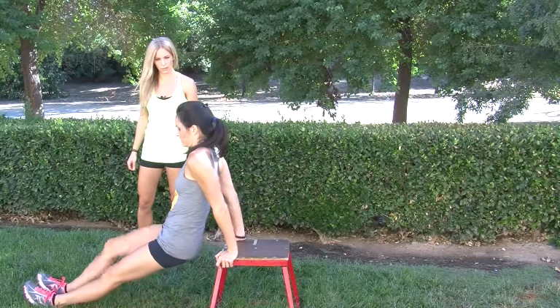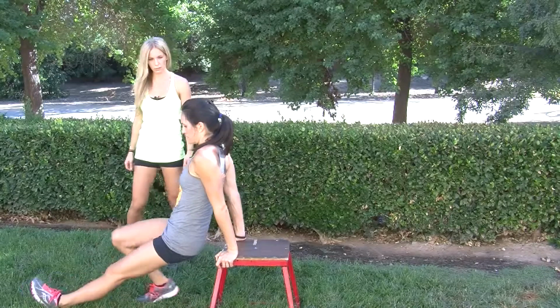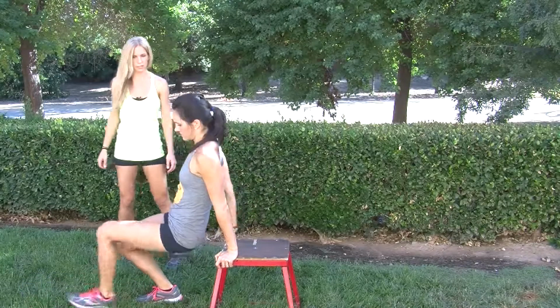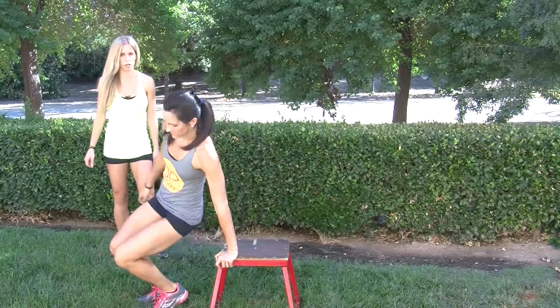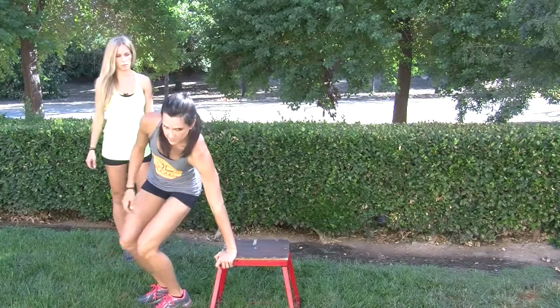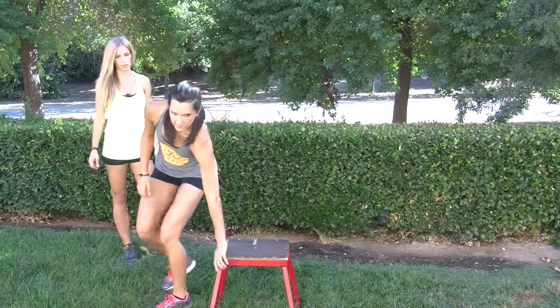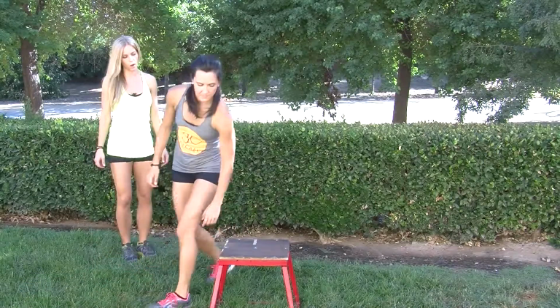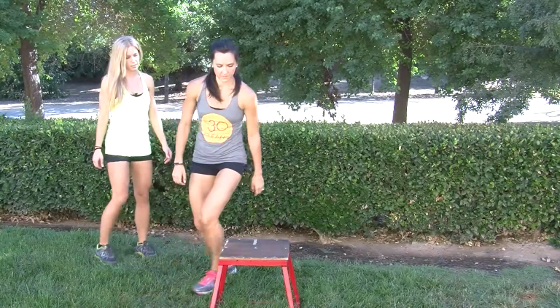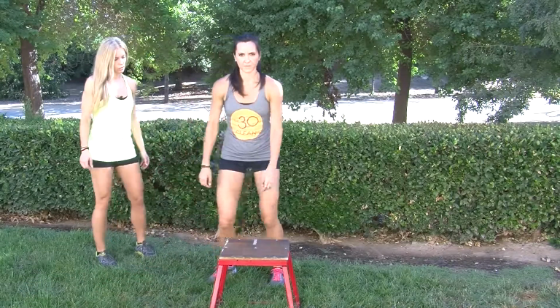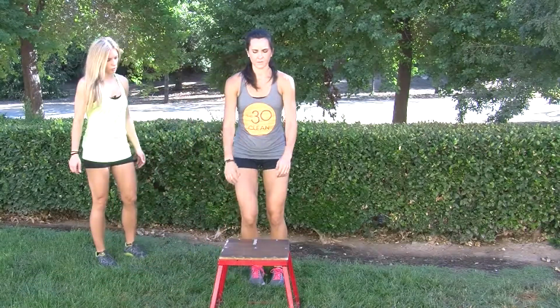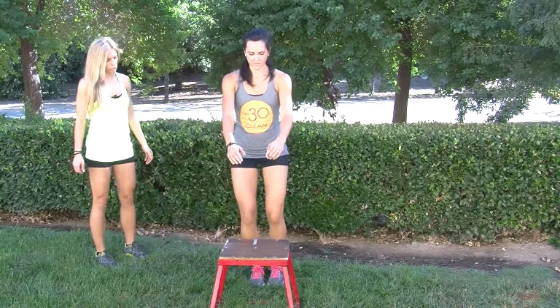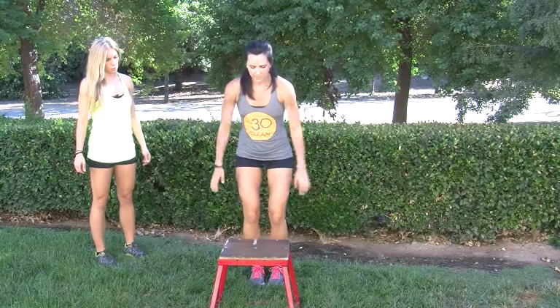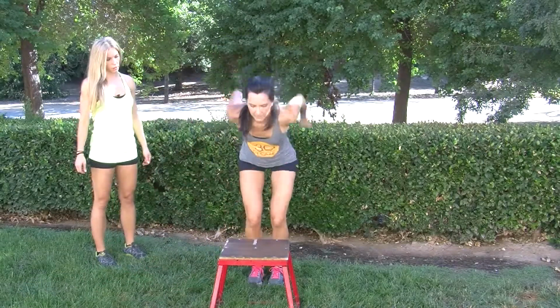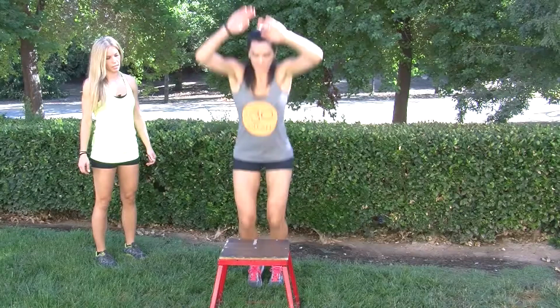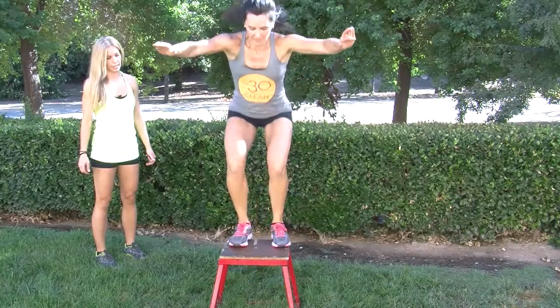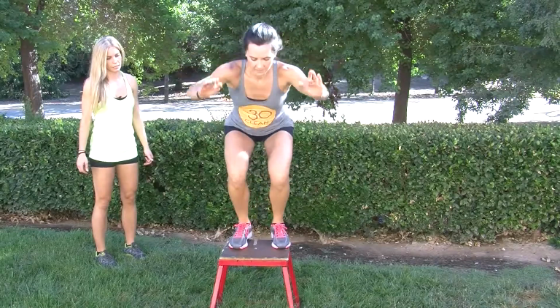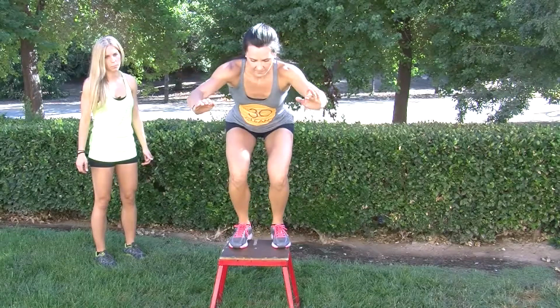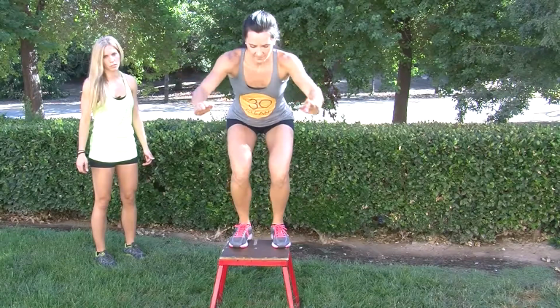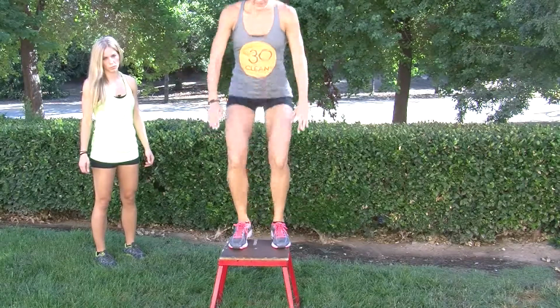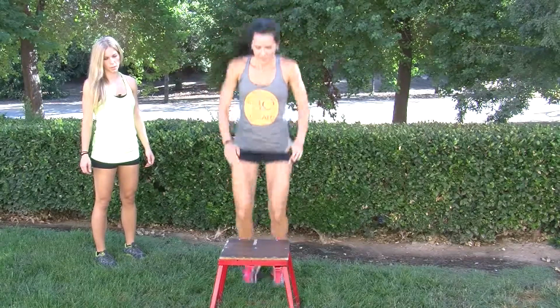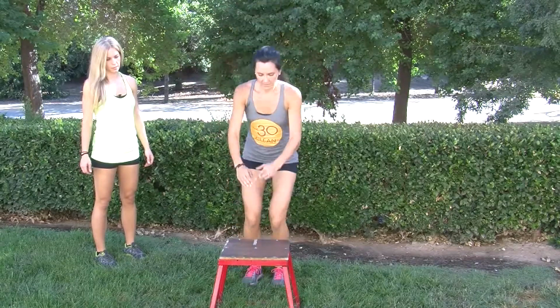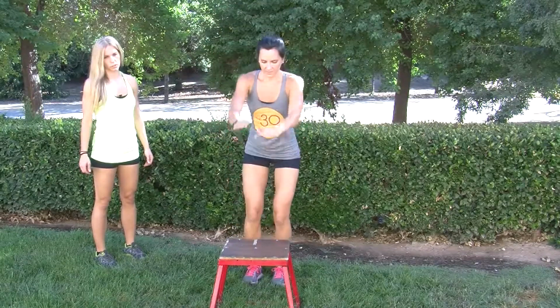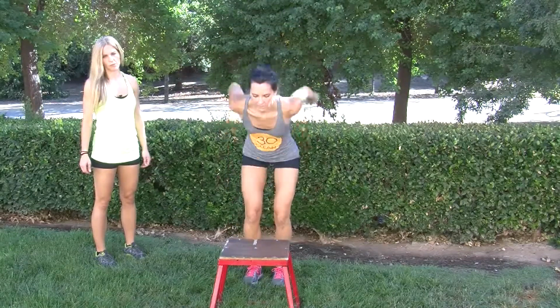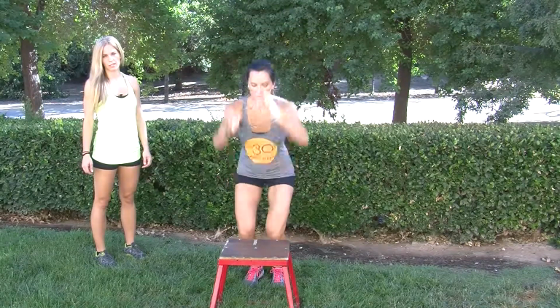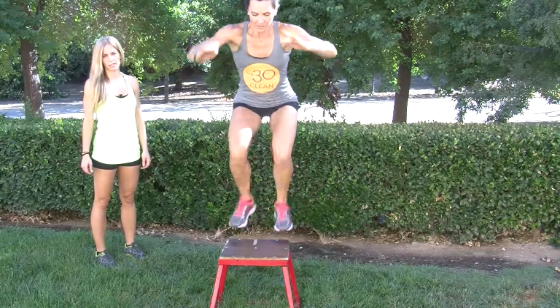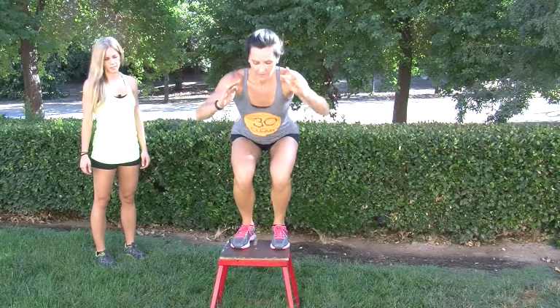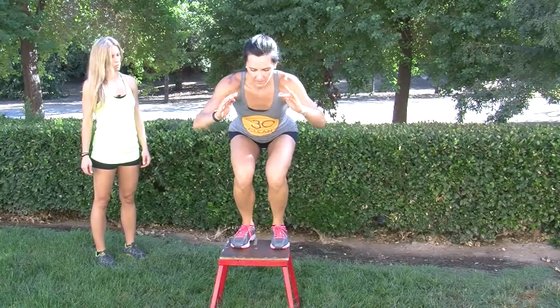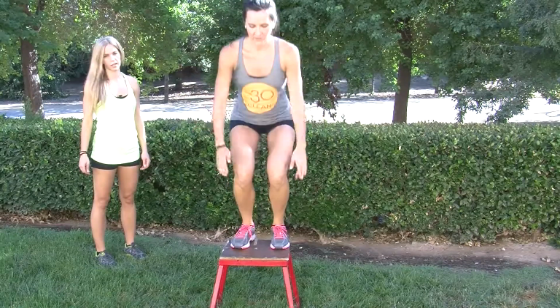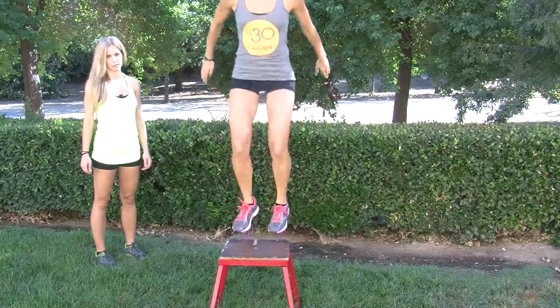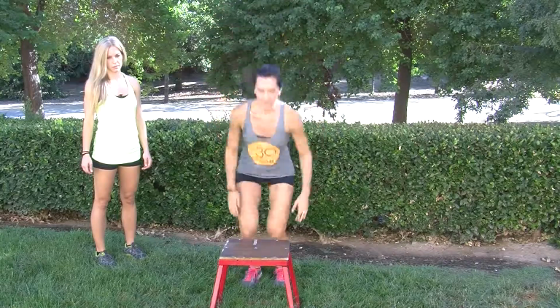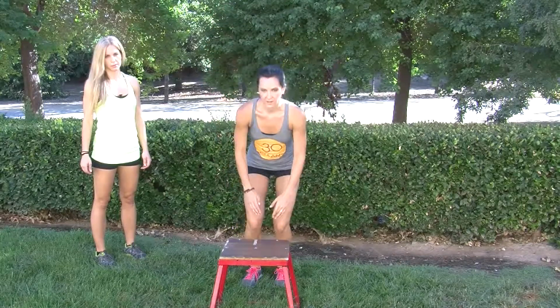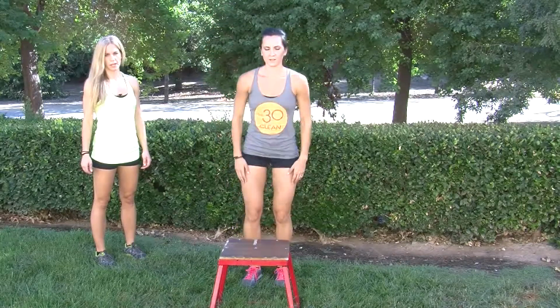The last one is going to be jump ups with a squat. You're going to want to jump up onto the bench and land in the squat position with your knees bent. You're going to do that for twenty seconds, ten seconds of rest again. Good luck.